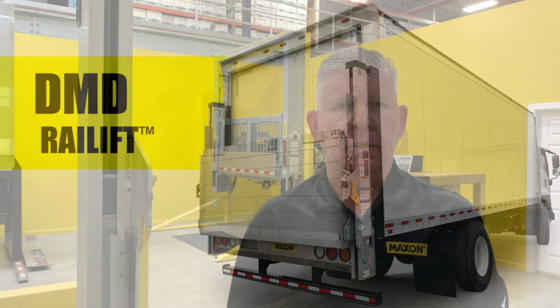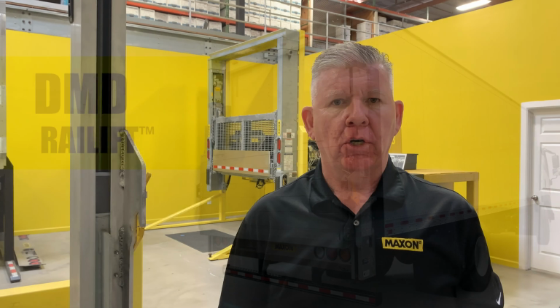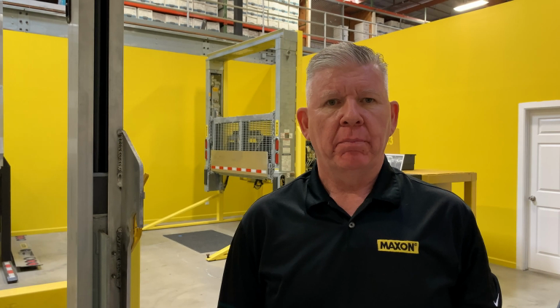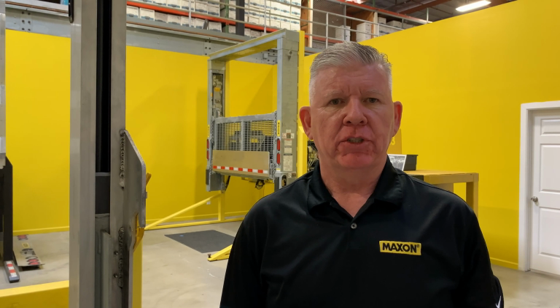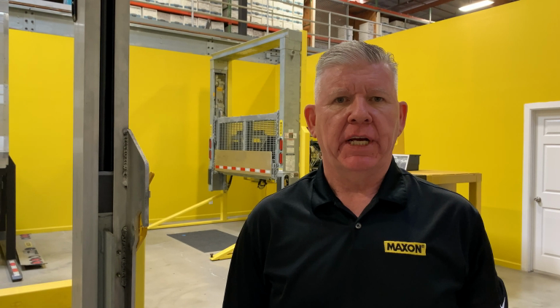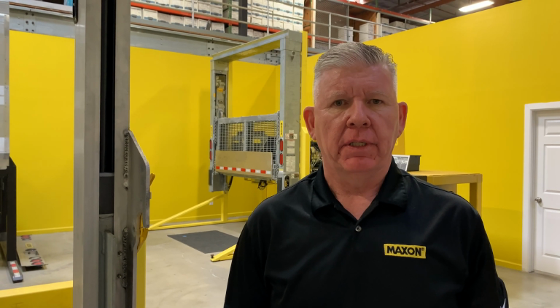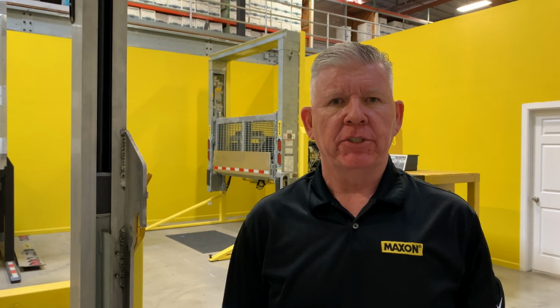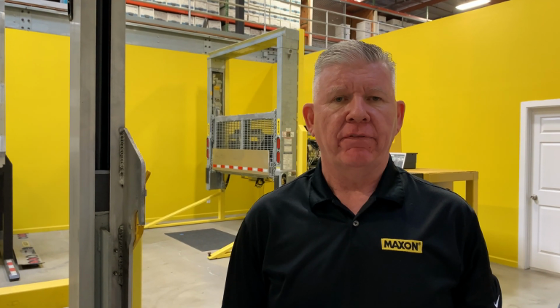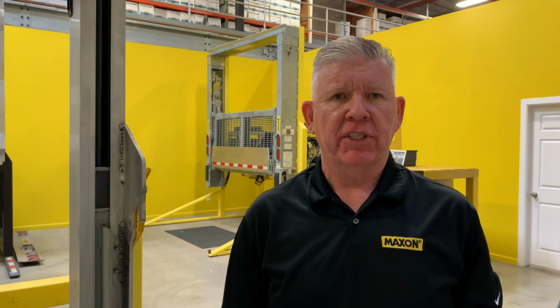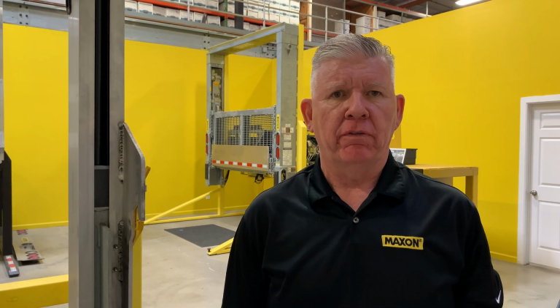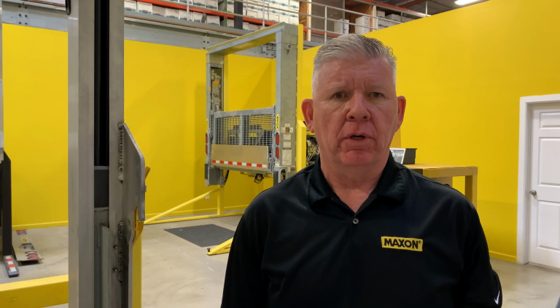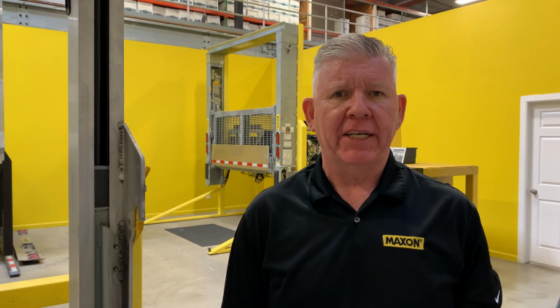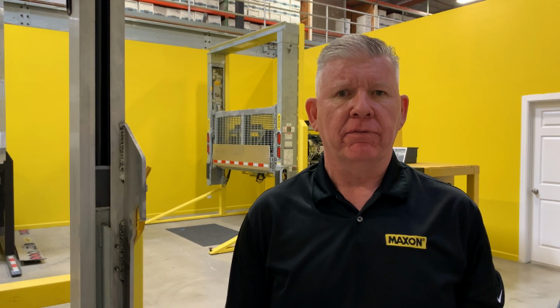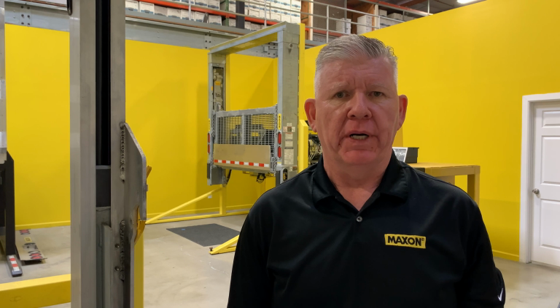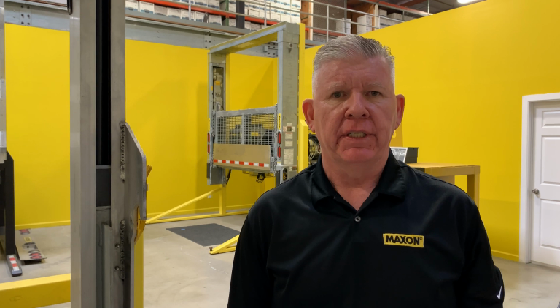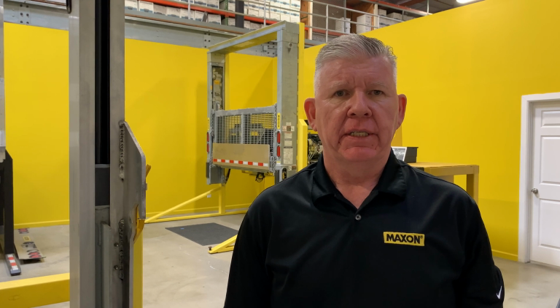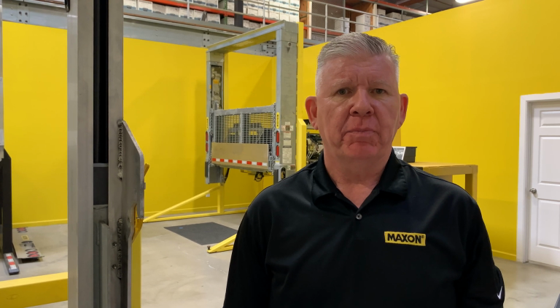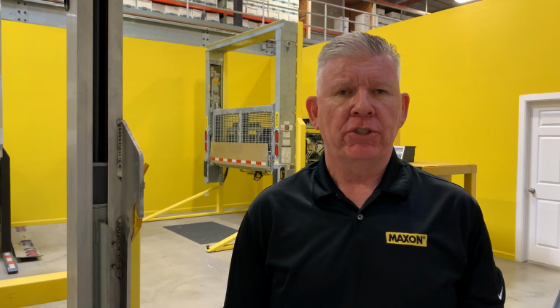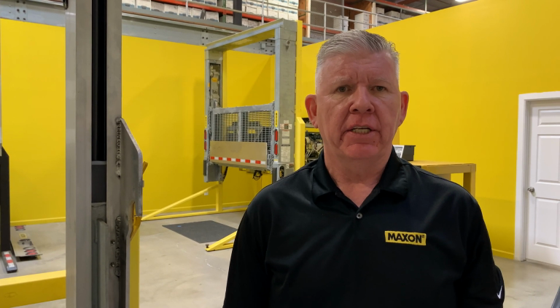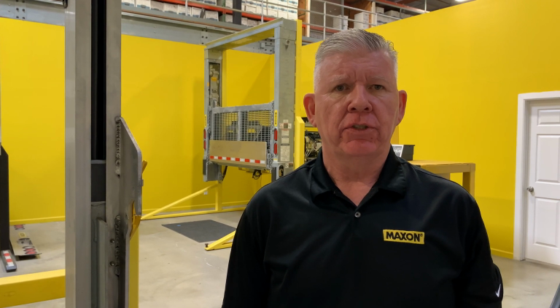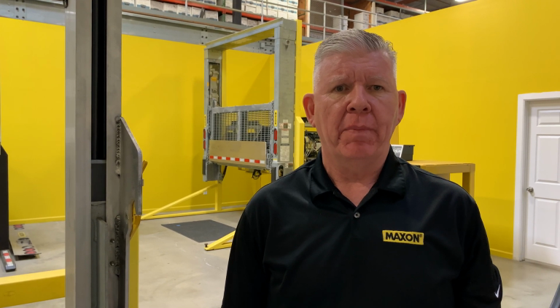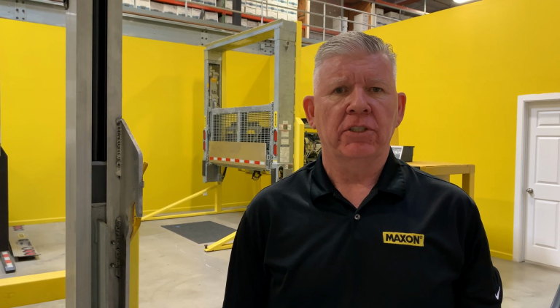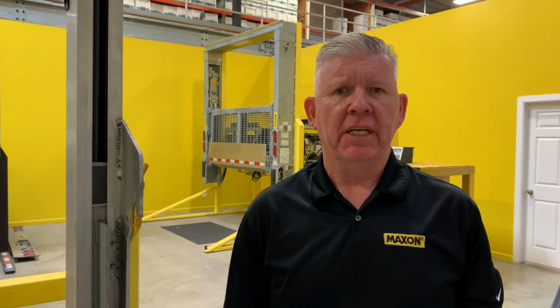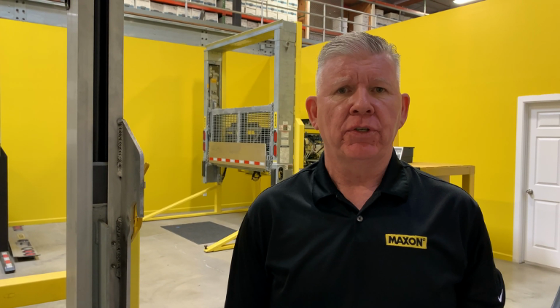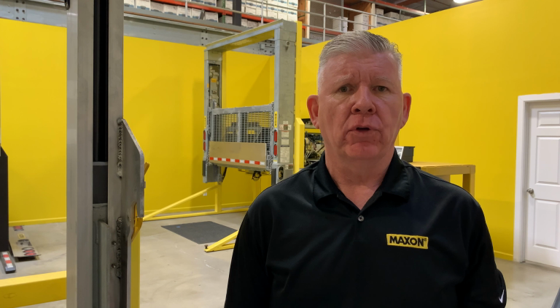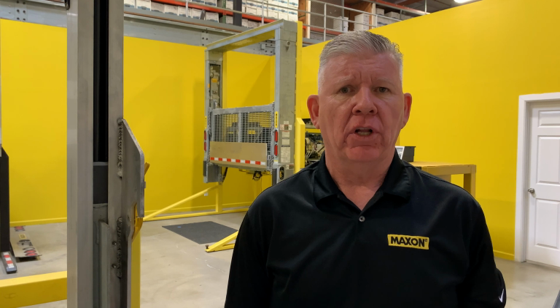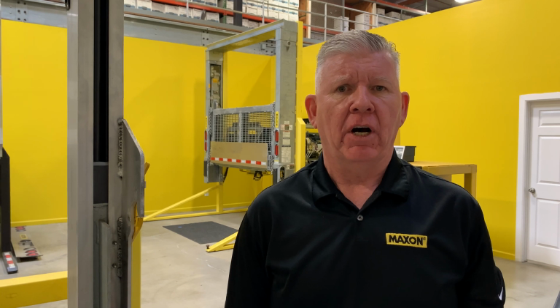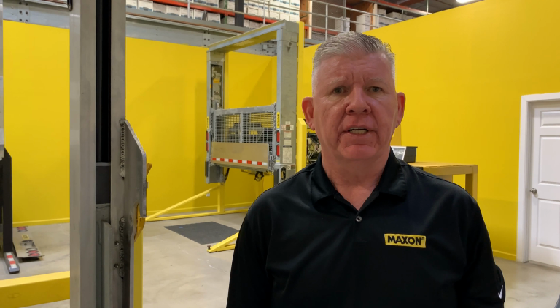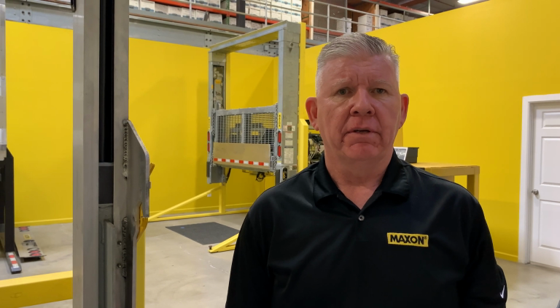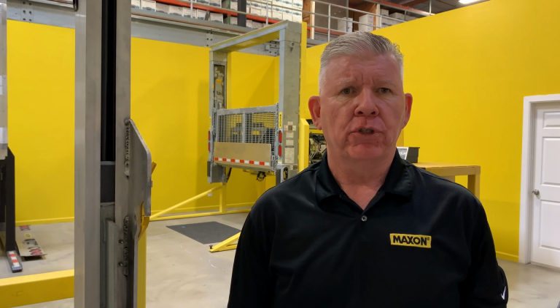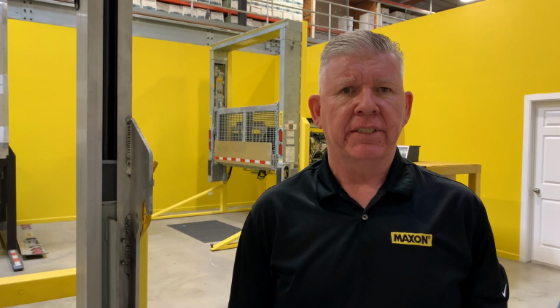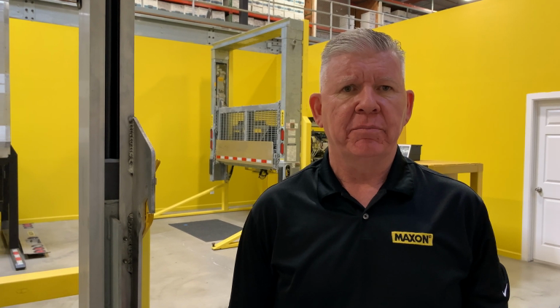Hello, my name is Arnold Cowell. I'm the director of after-sales service support for Maxxon Lift Corporation. Today, it's my pleasure to introduce you to Maxxon's medium-duty, full hydraulic lift offering, referred to as the DMD.